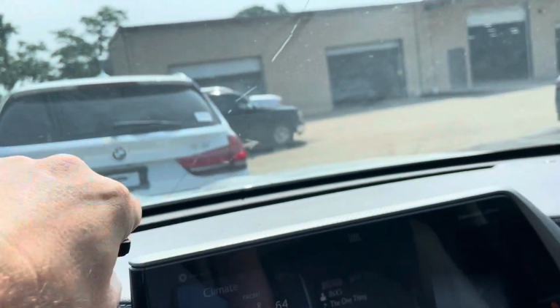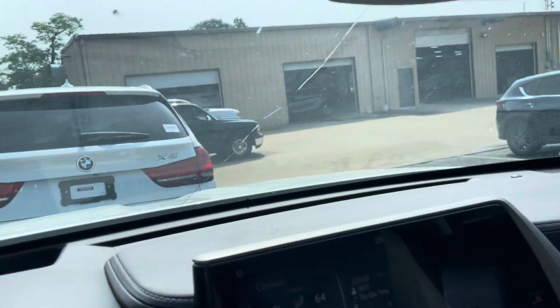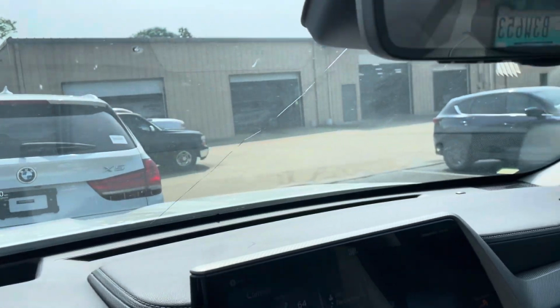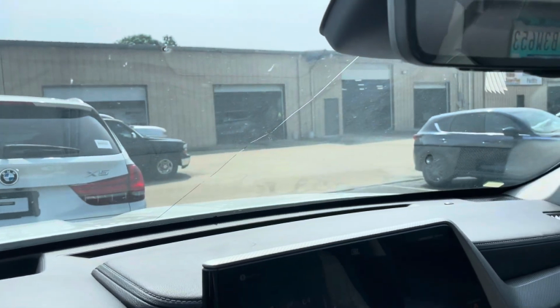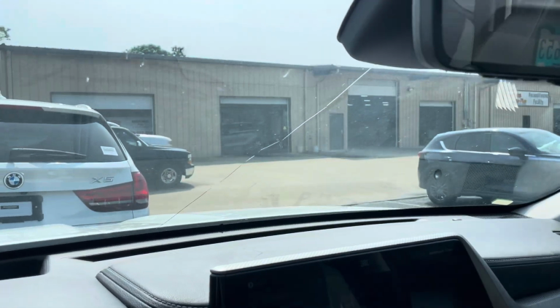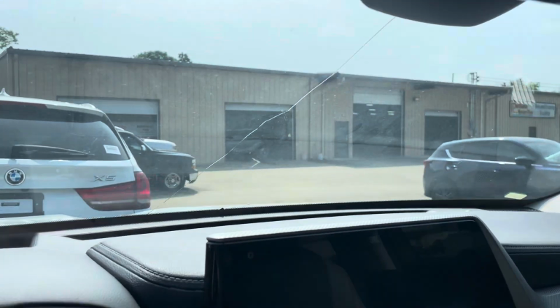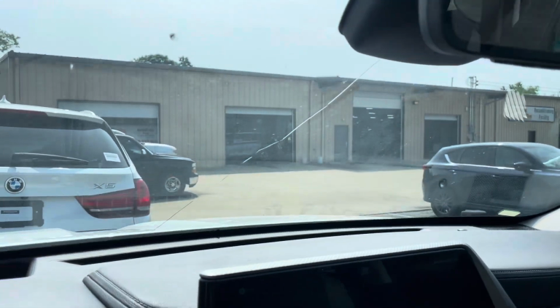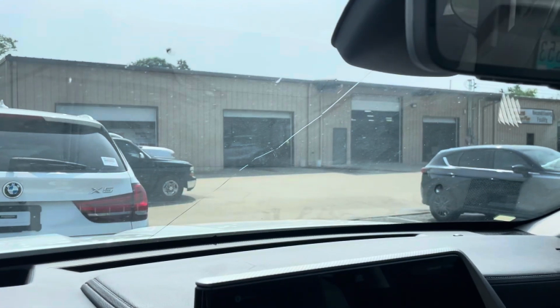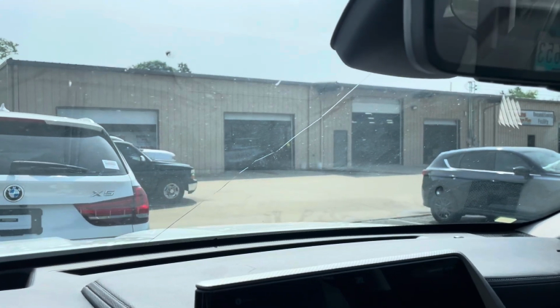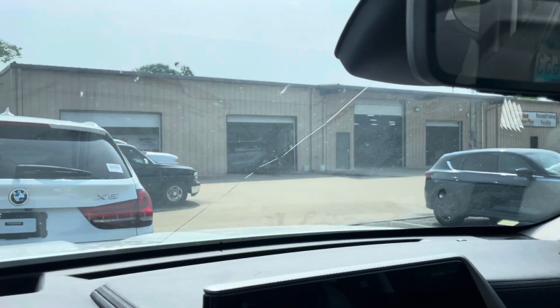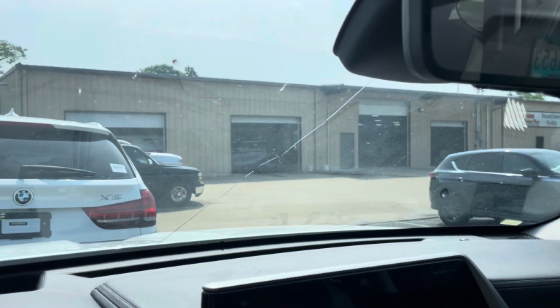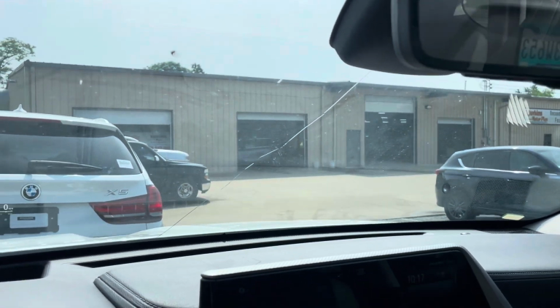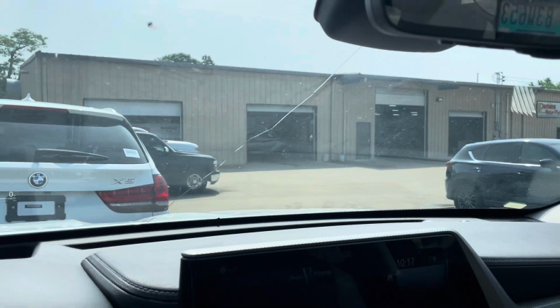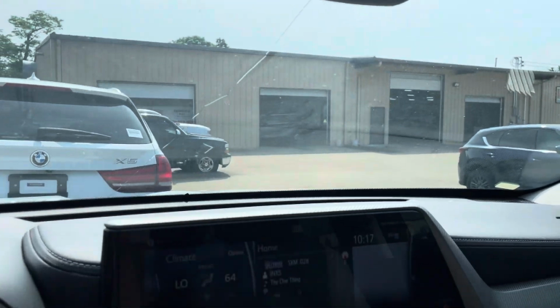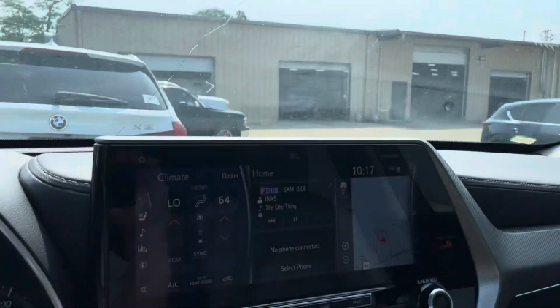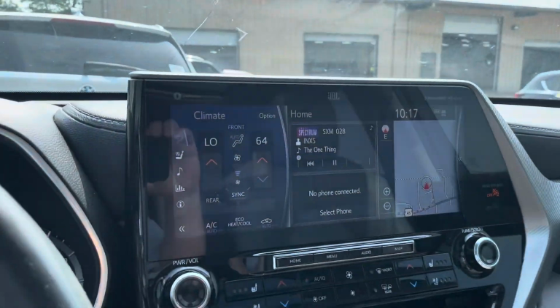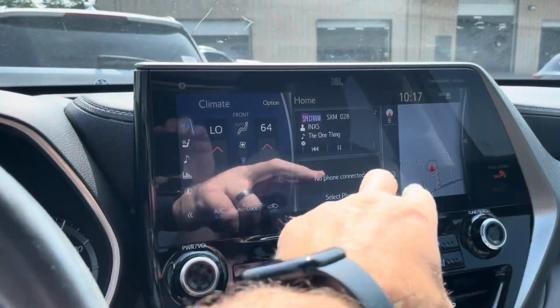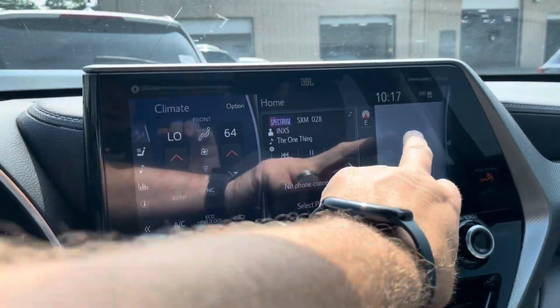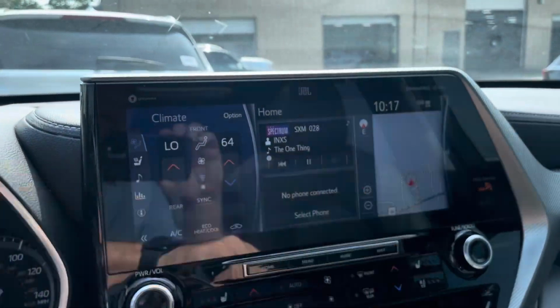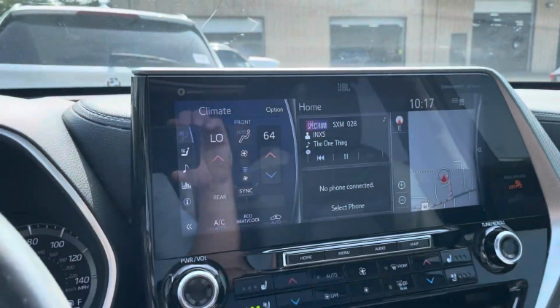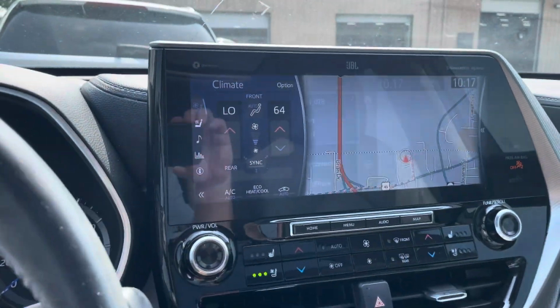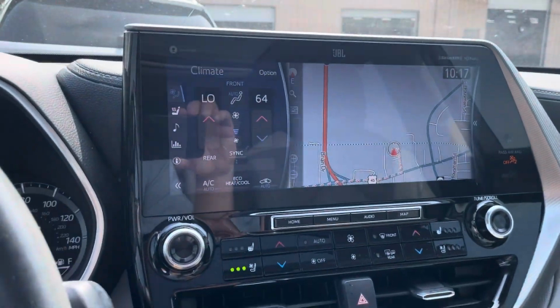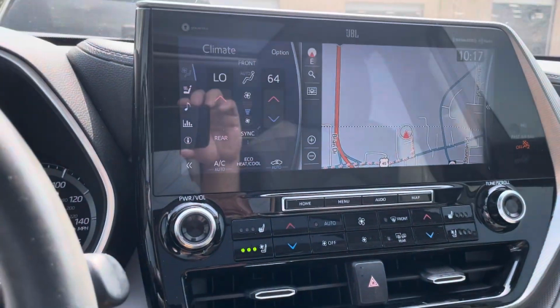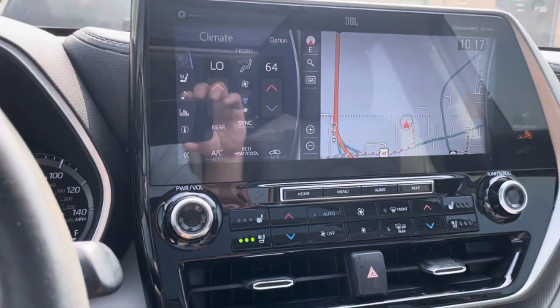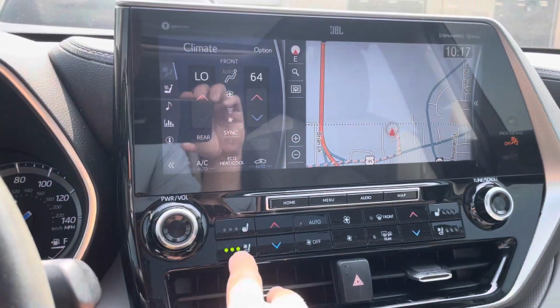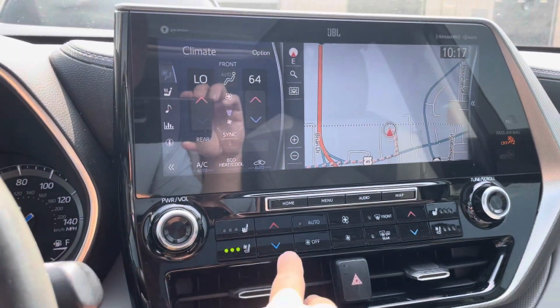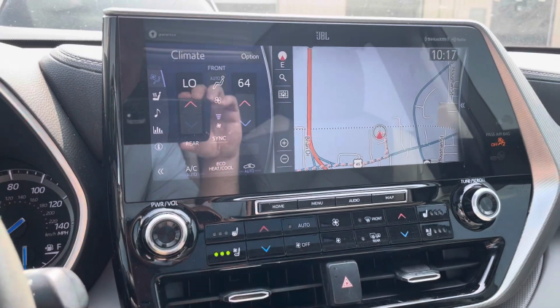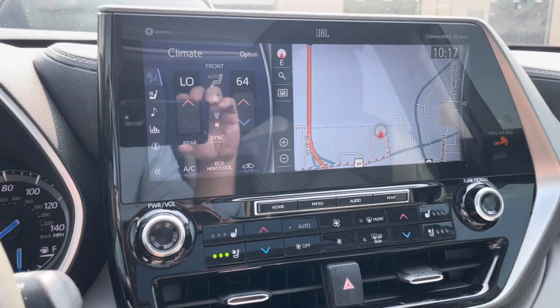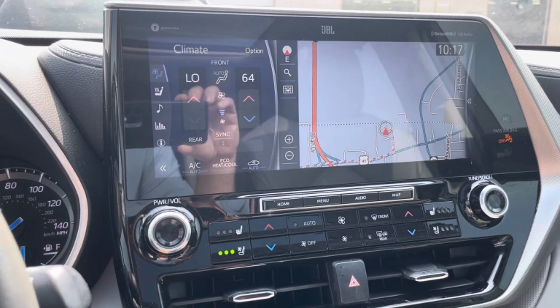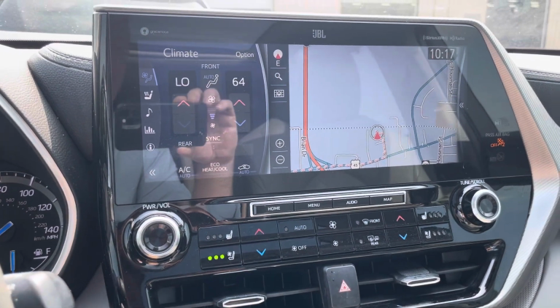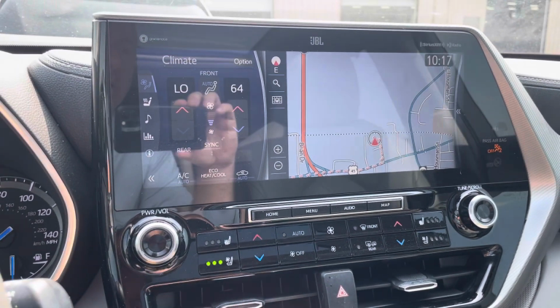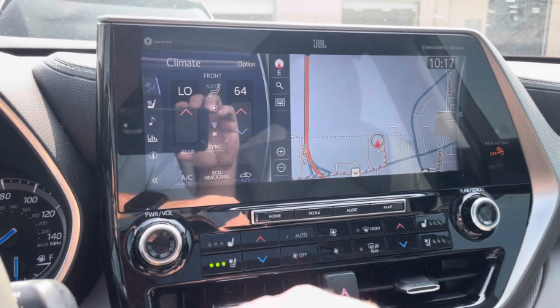There's a slew of cars back here, but it had a crack in the windshield. I don't know if you can see that - it's kind of hard to see in the video. It had a crack in the windshield, and so we have a windshield order for that.